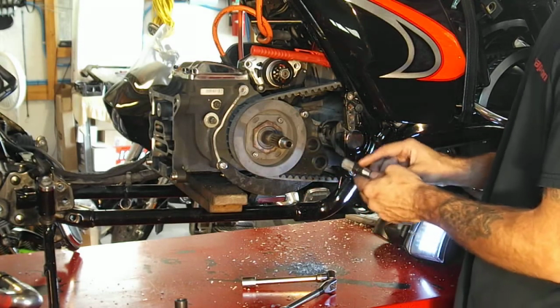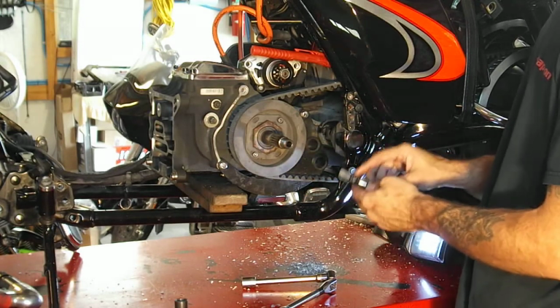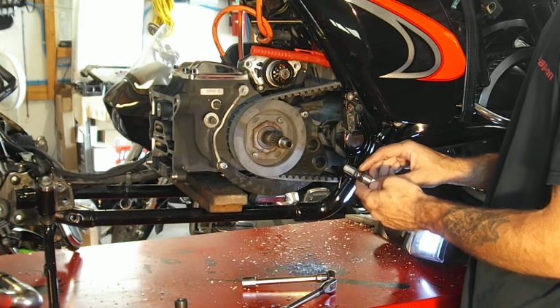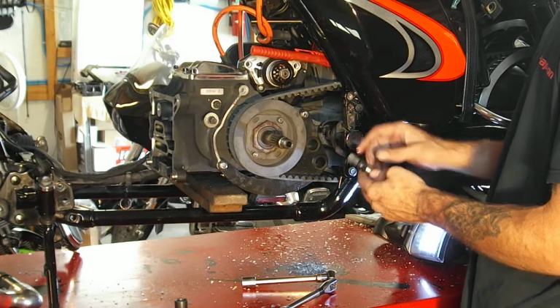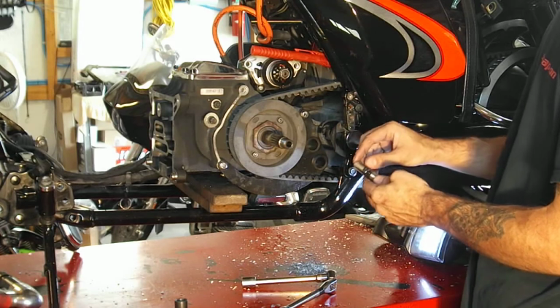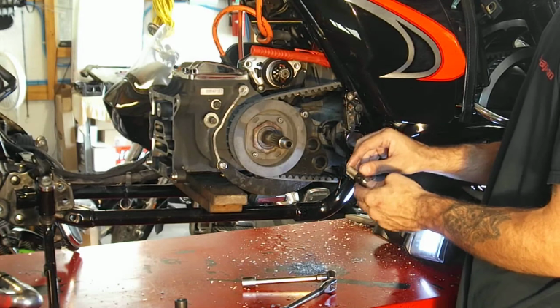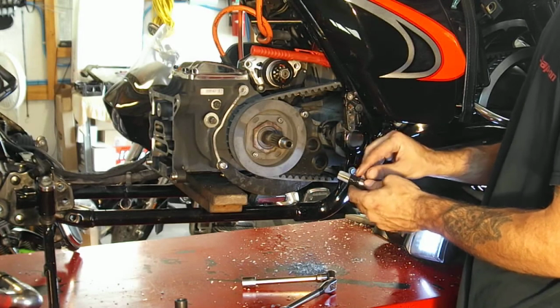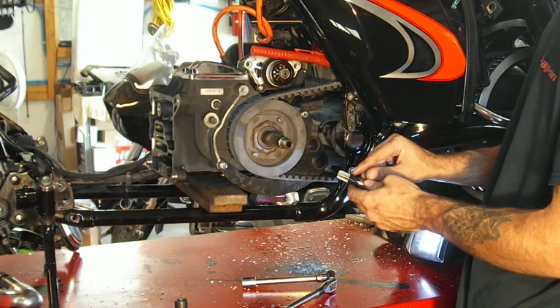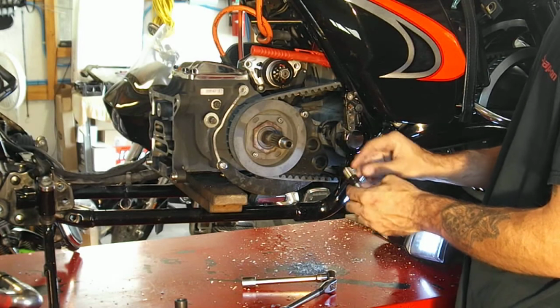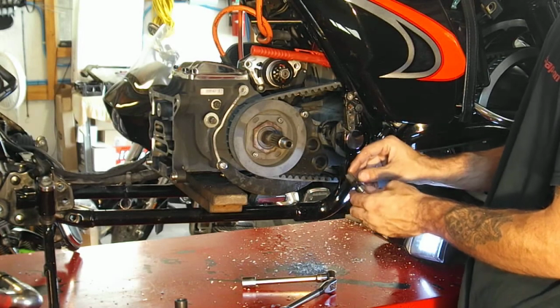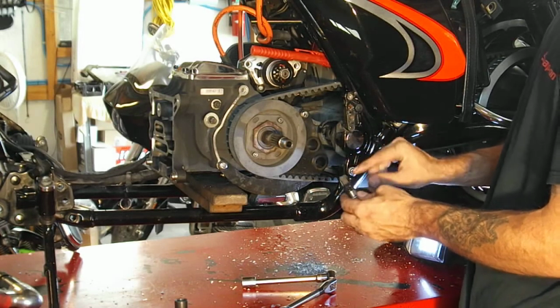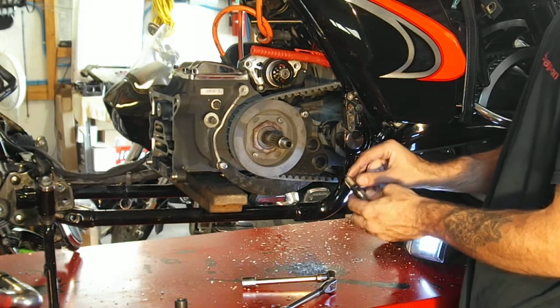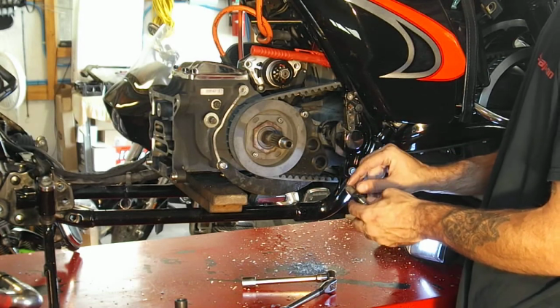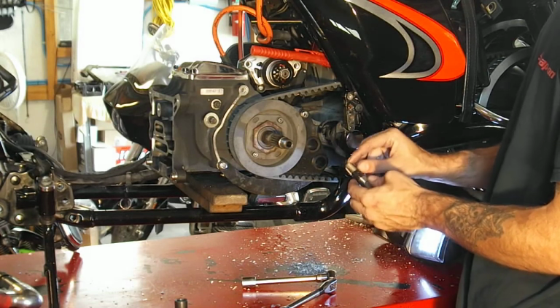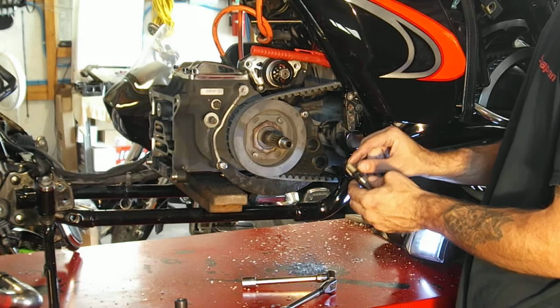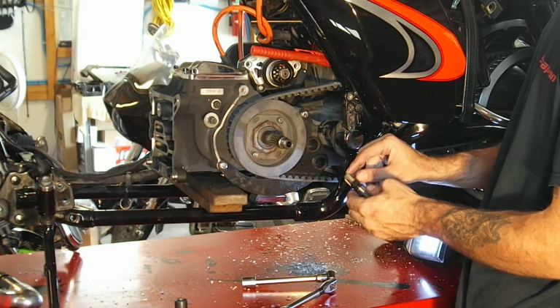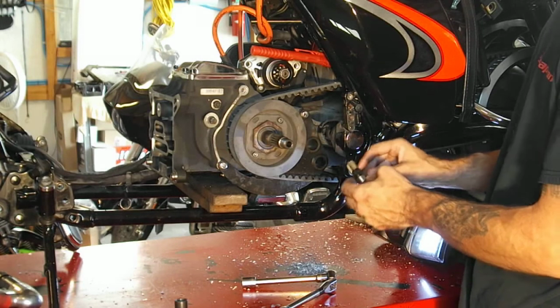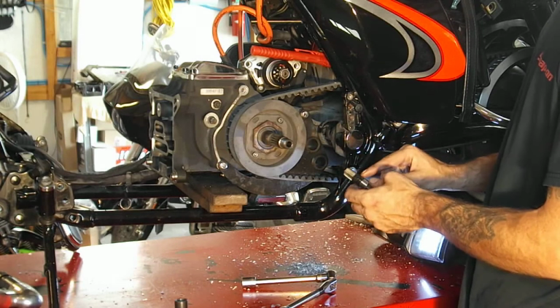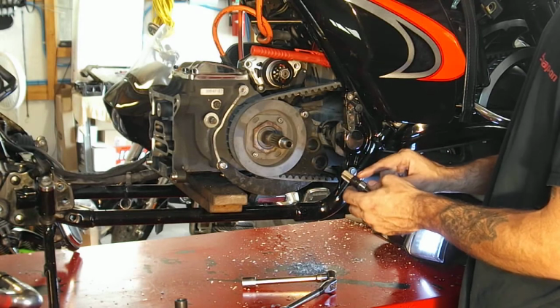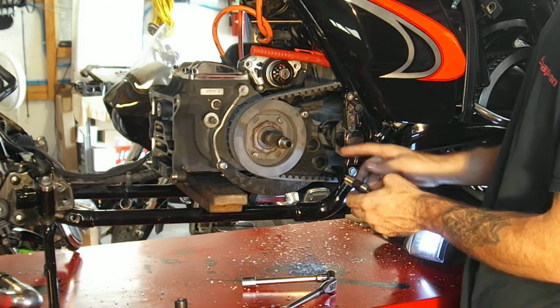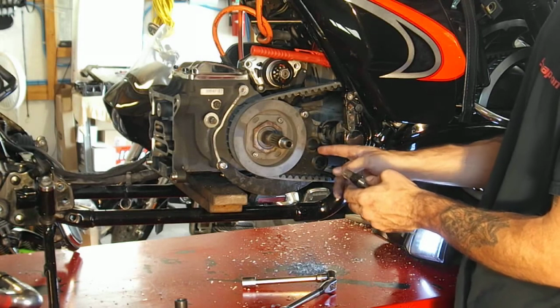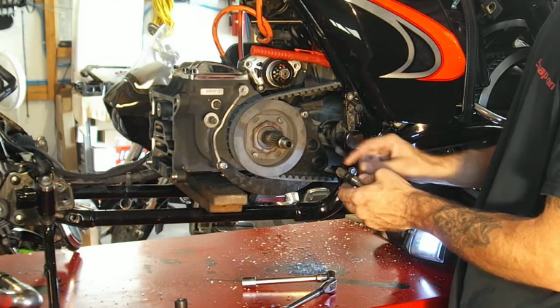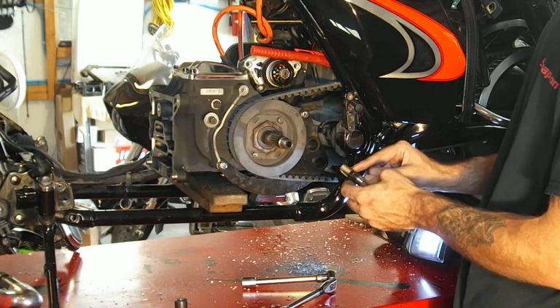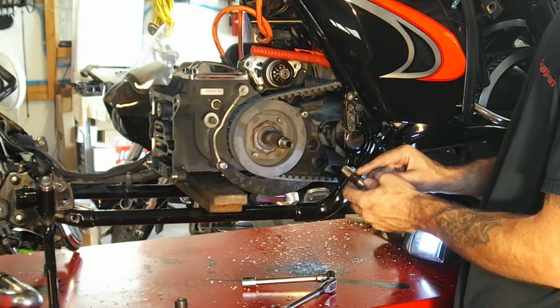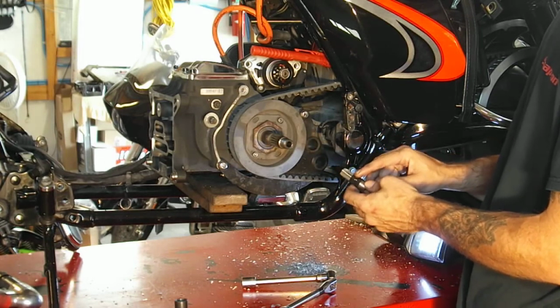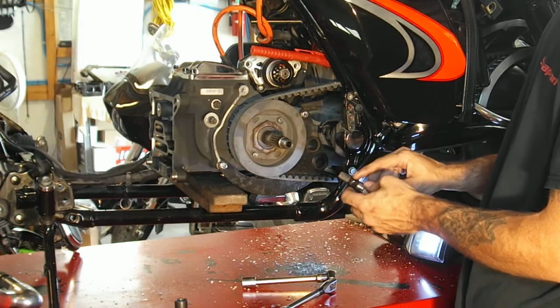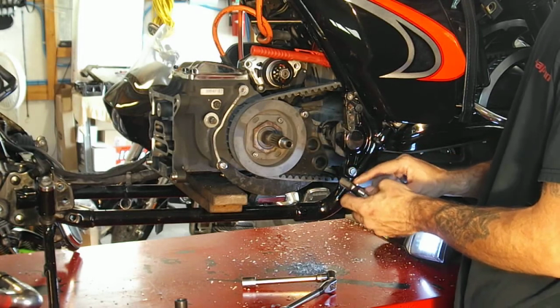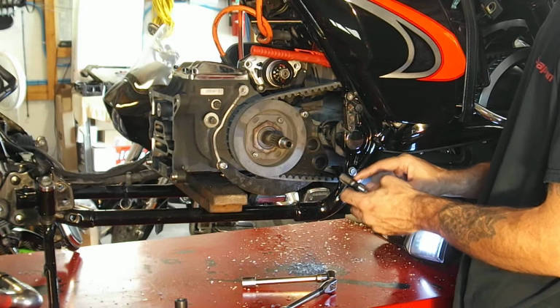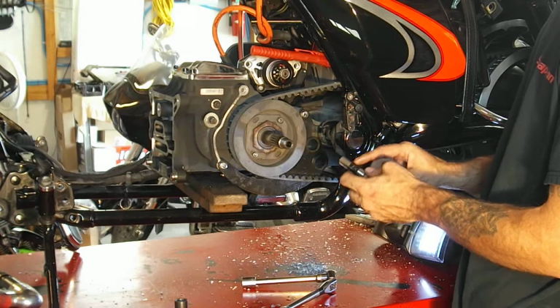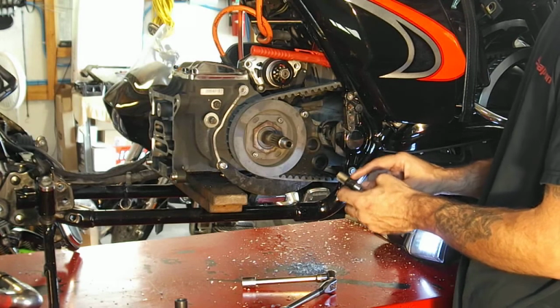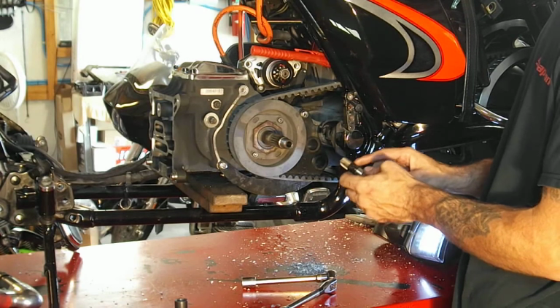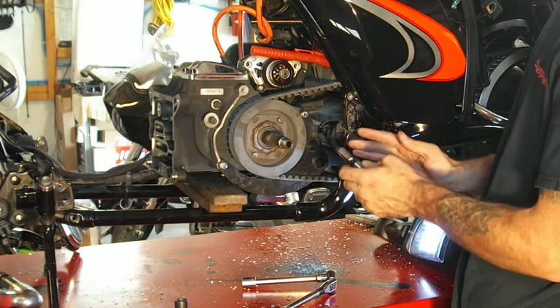Per the instructions, SNS says to set this tap at 770 thousandths. That's where you want to tap. You don't want to go any further because it's national pipe threads and it's tapered.